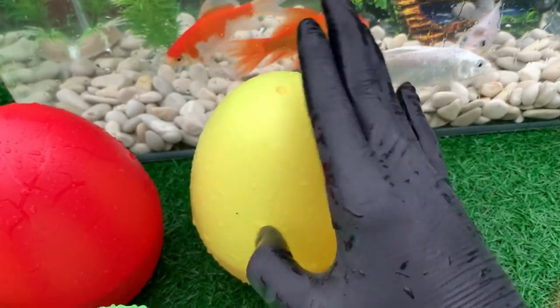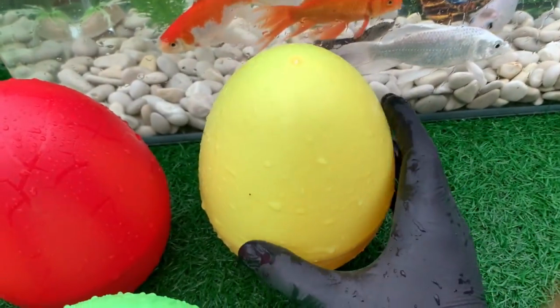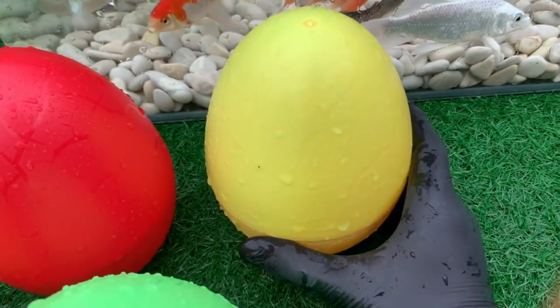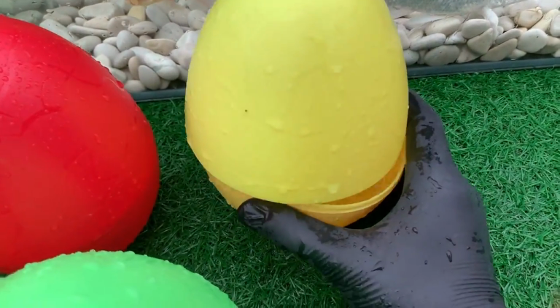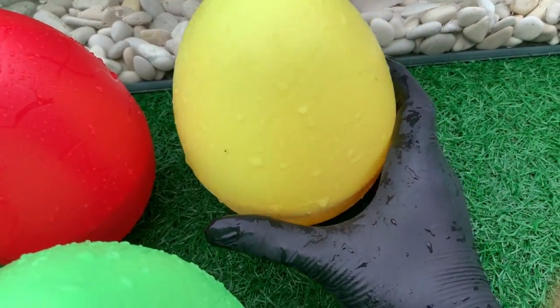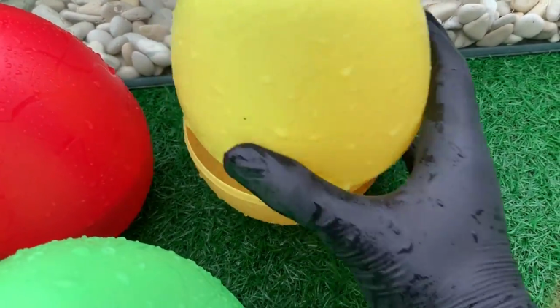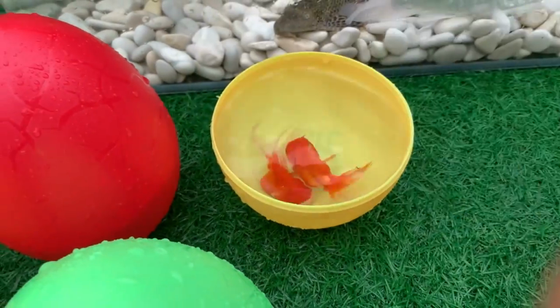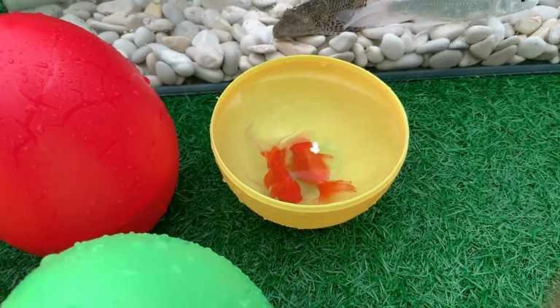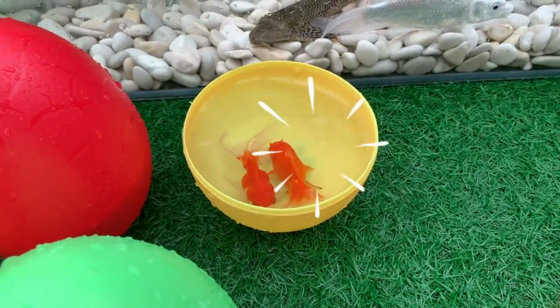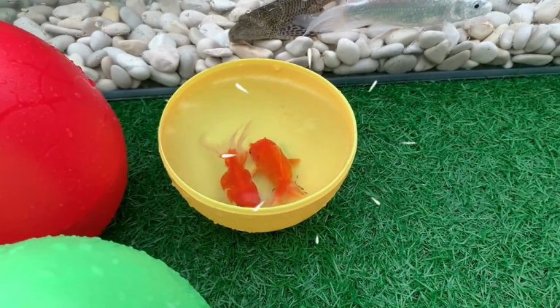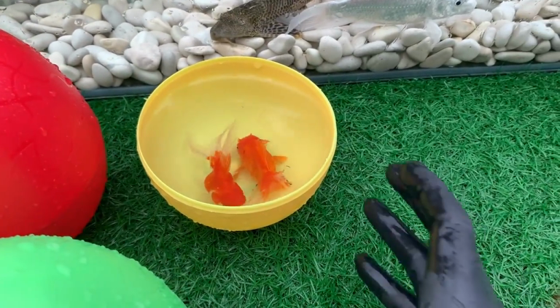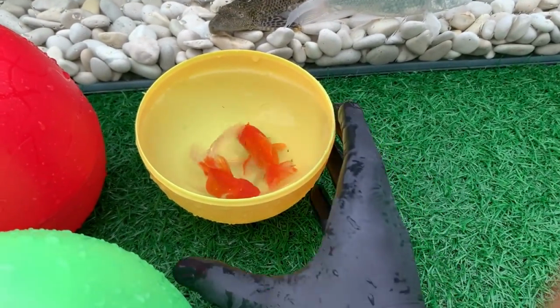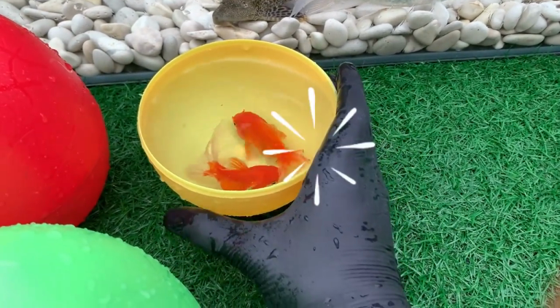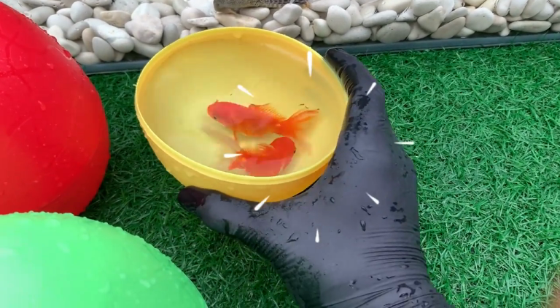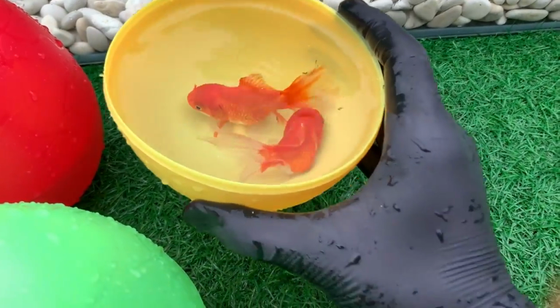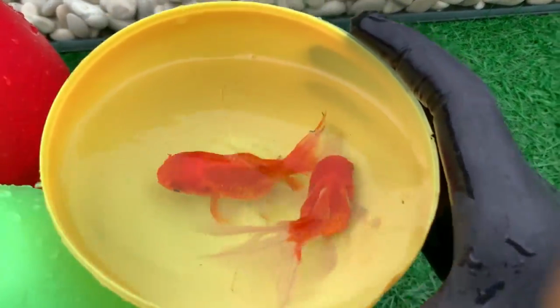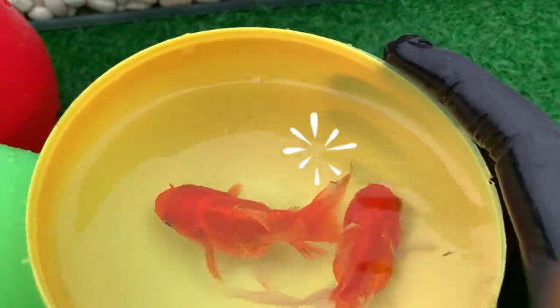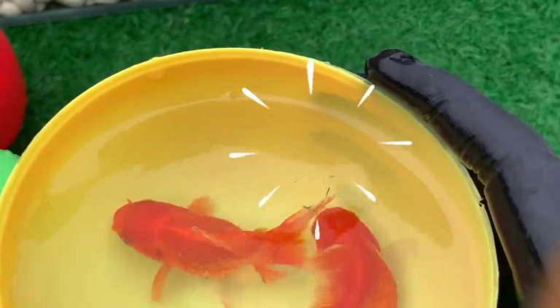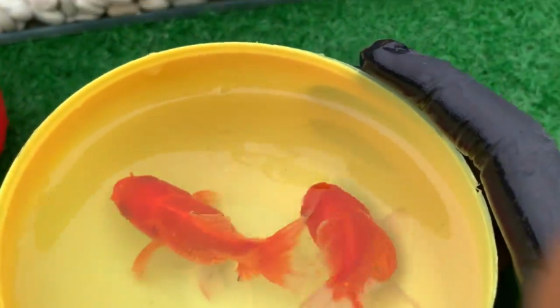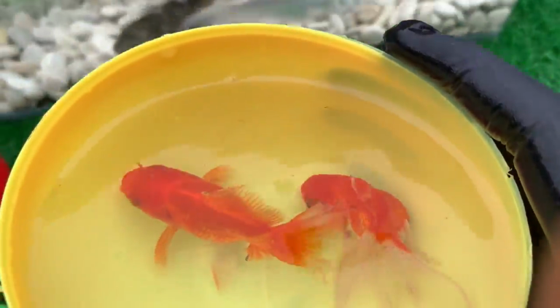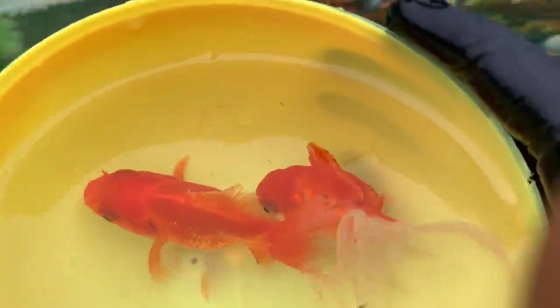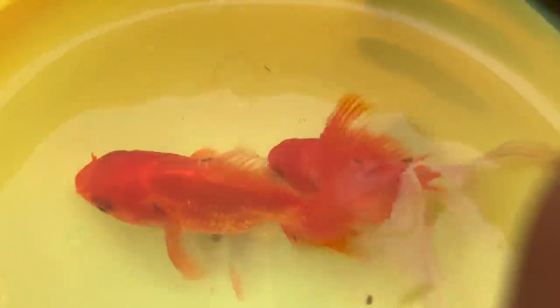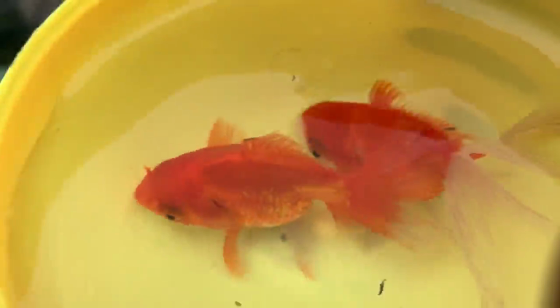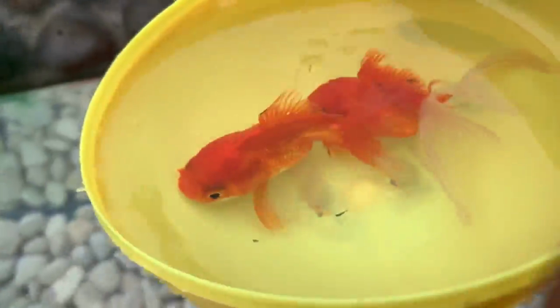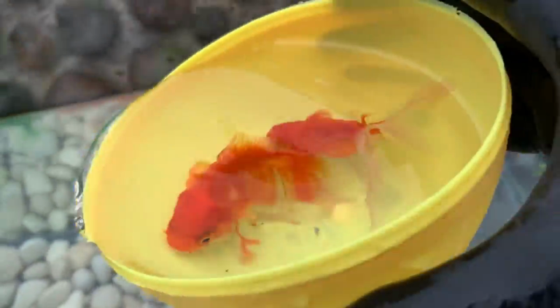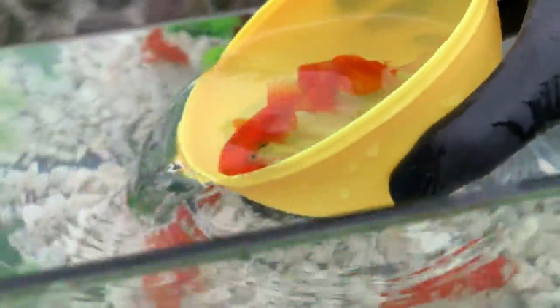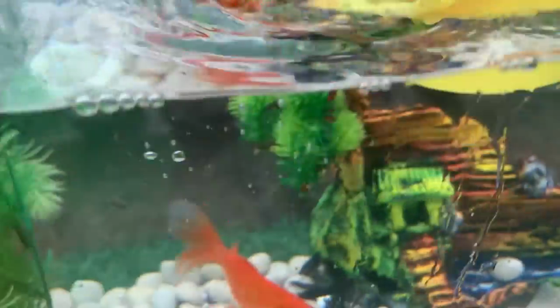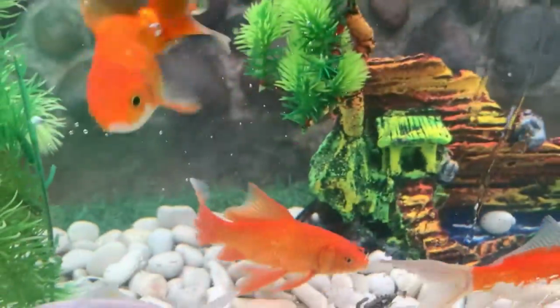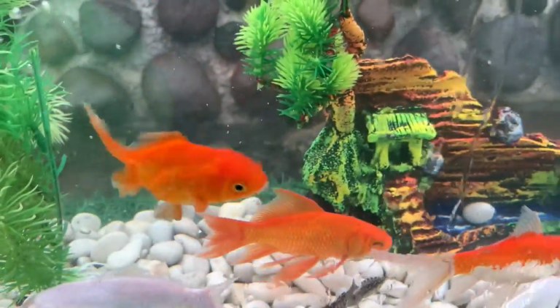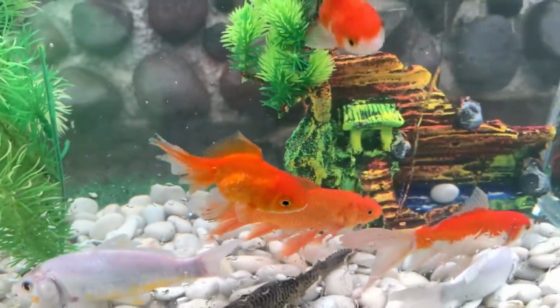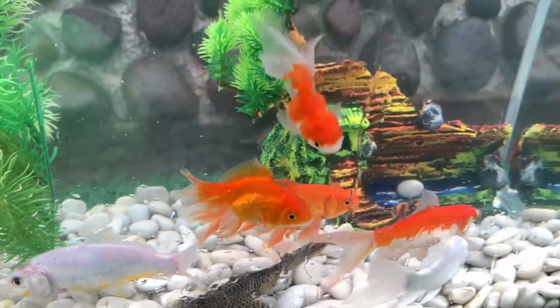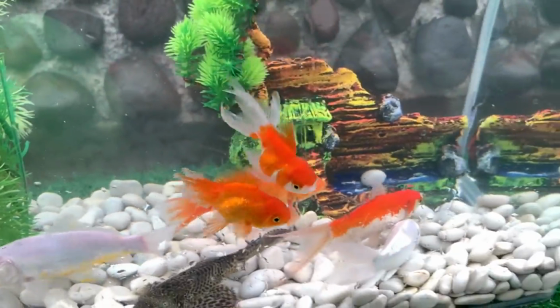Look at this, it is a baby goldfish. They usually do not grow longer than 6 inches, or 15 centimeters.